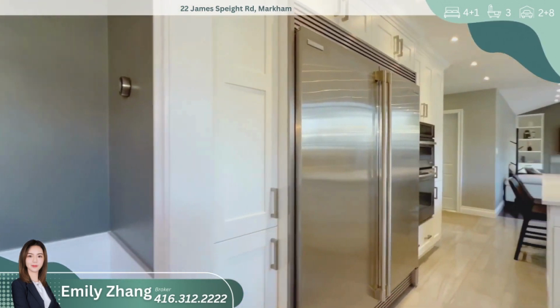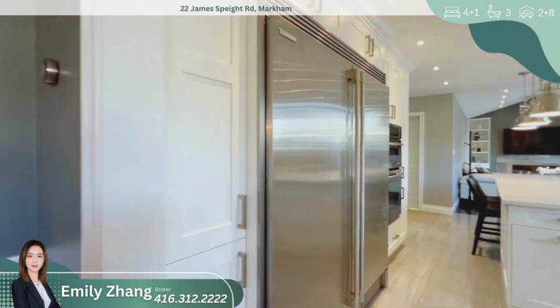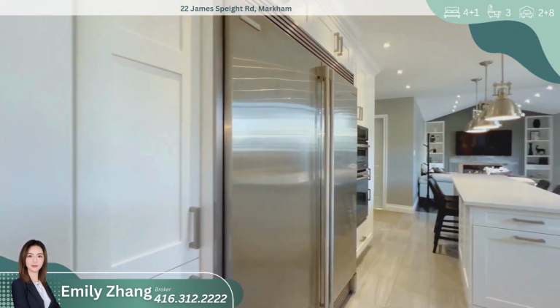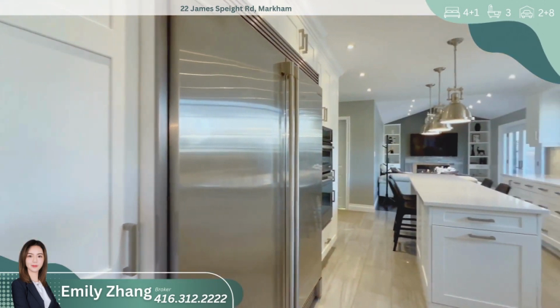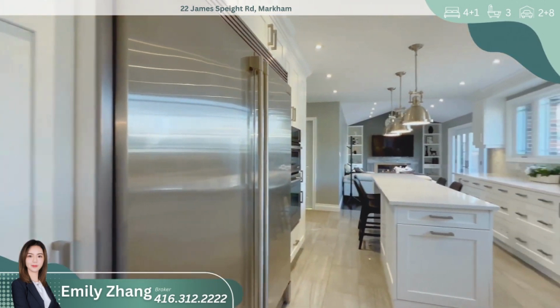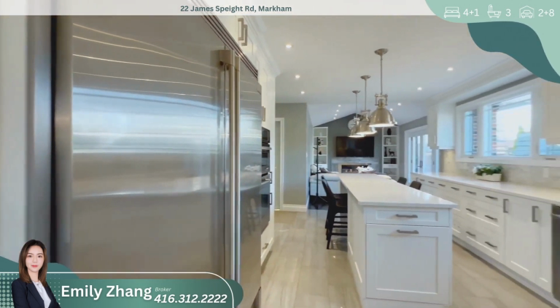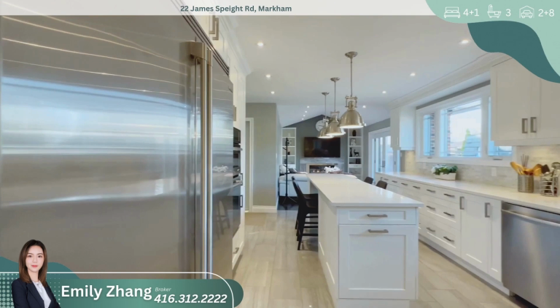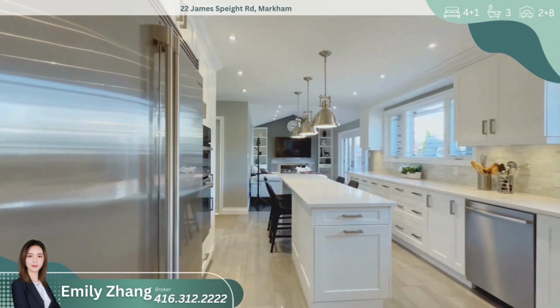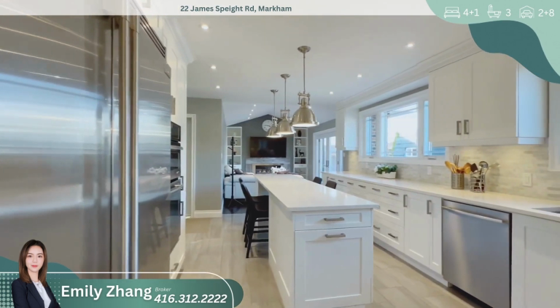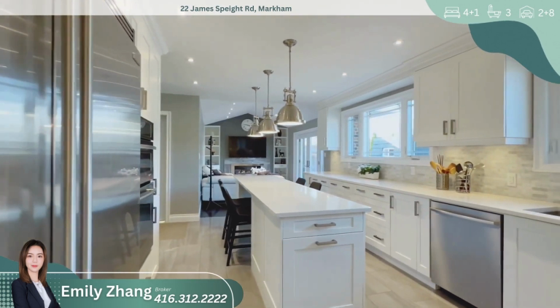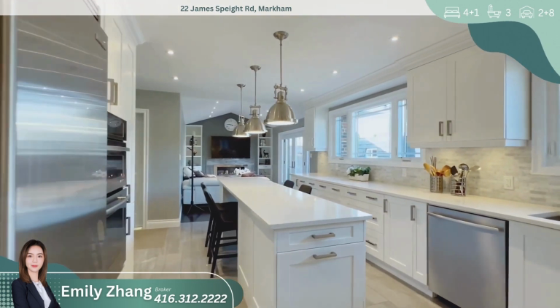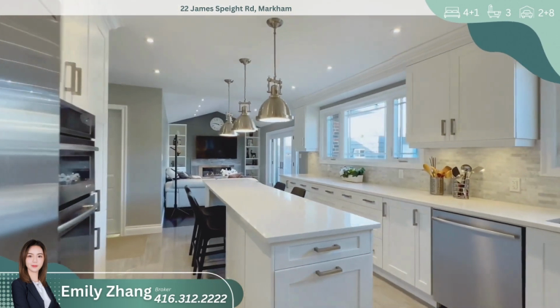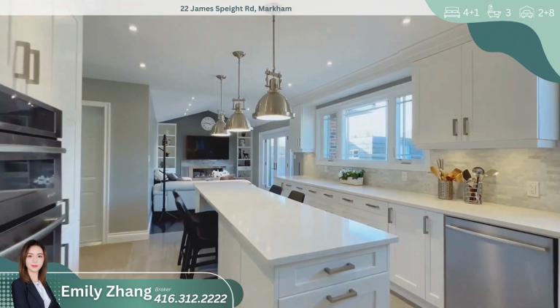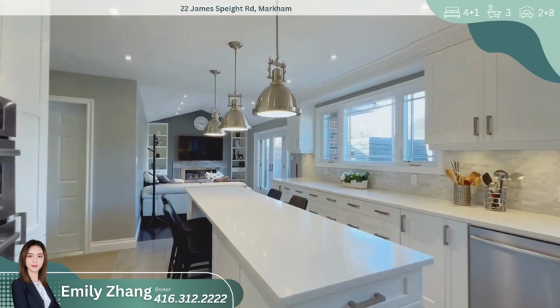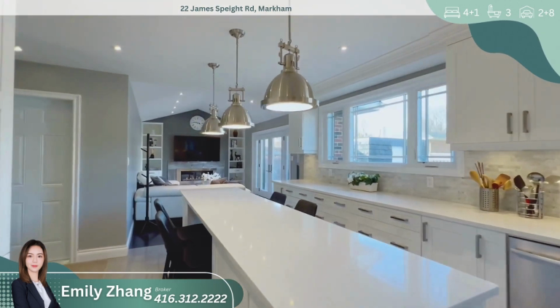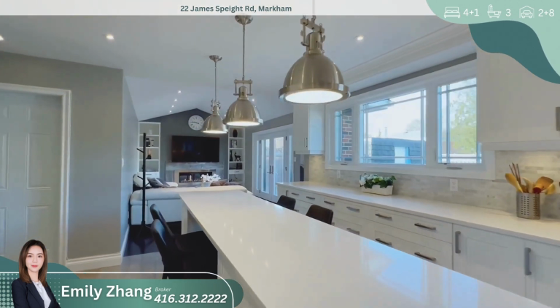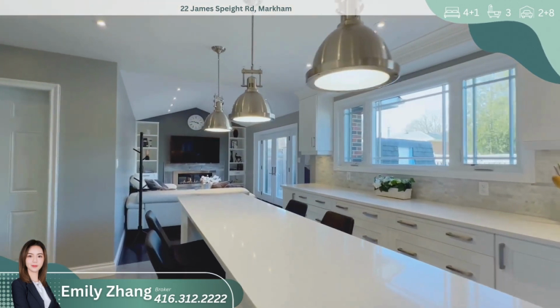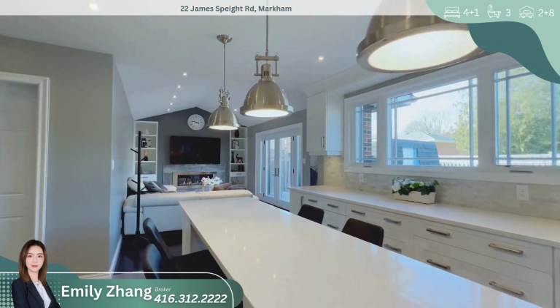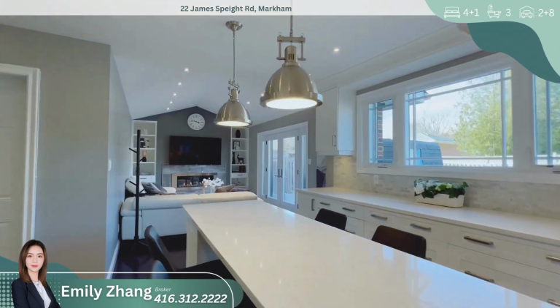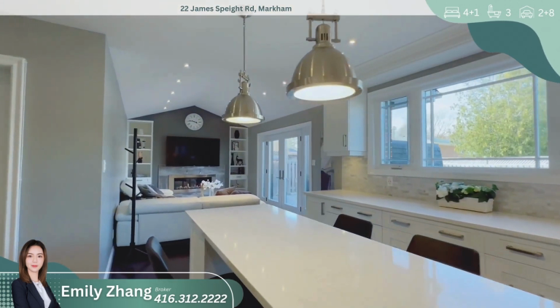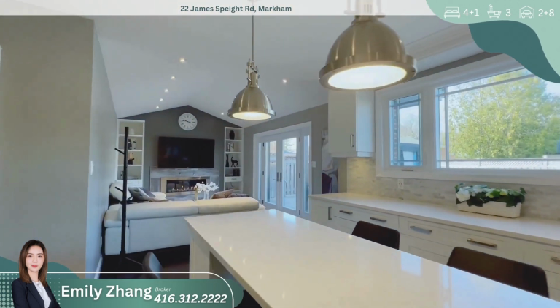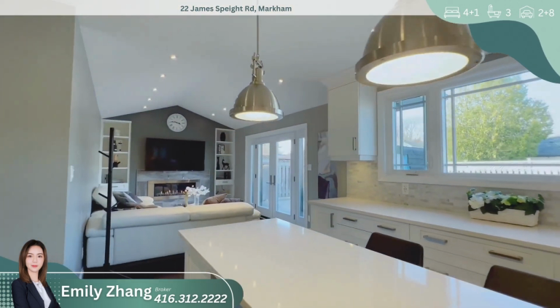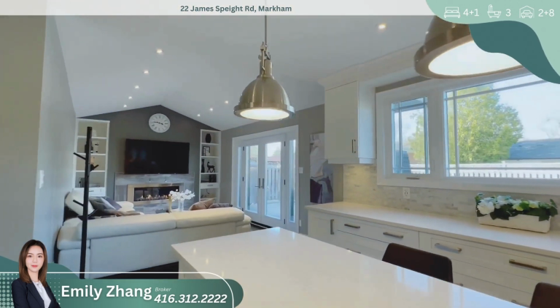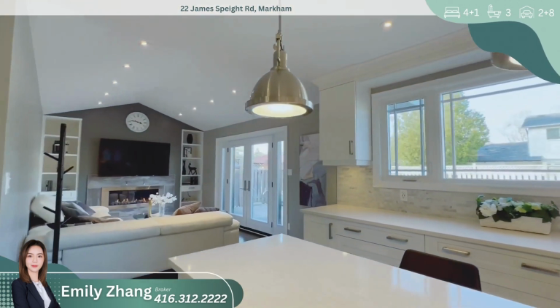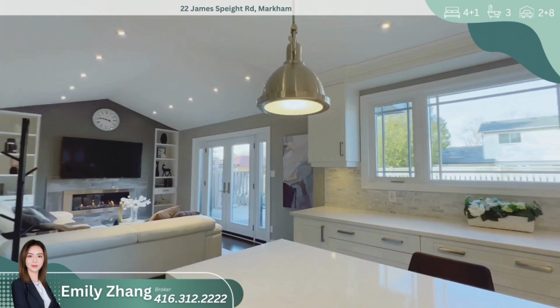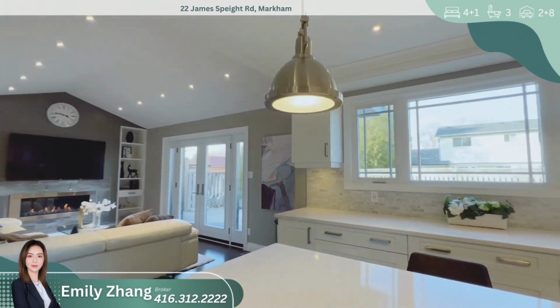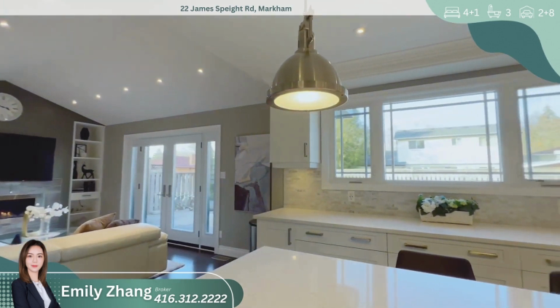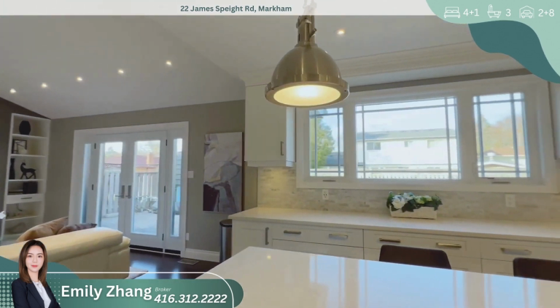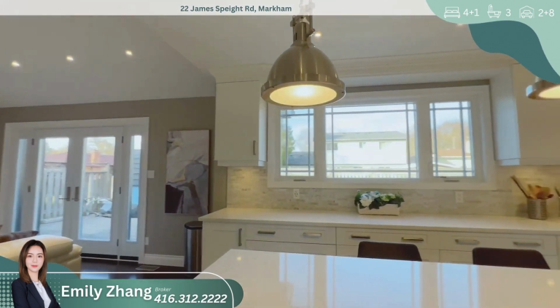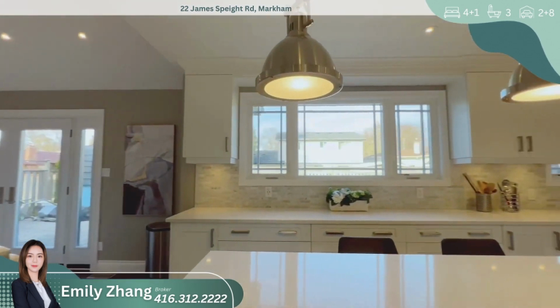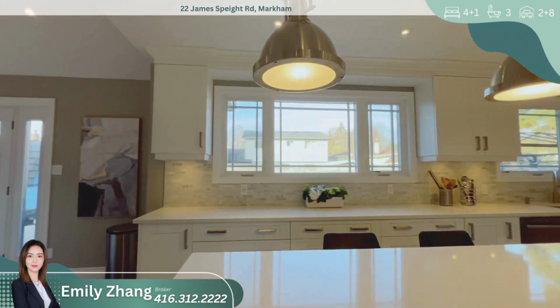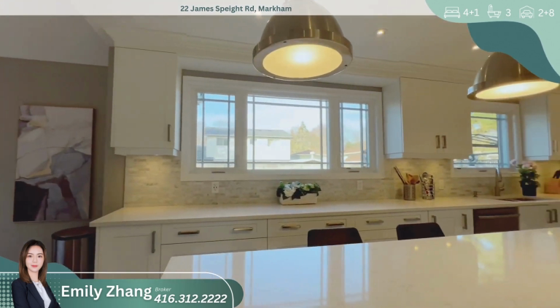Now, let's explore the heart of this home — the chef-inspired kitchen. It's a culinary delight with quartz counters, a central island featuring a breakfast bar, under-cabinet lighting, and porcelain floors.